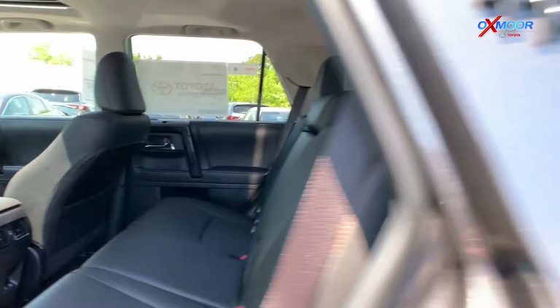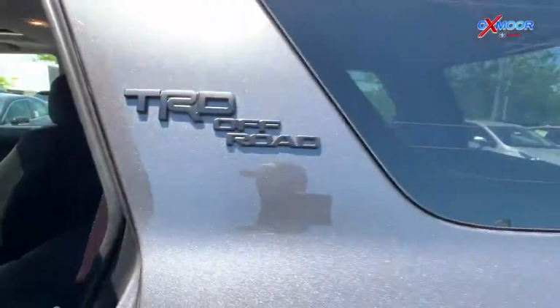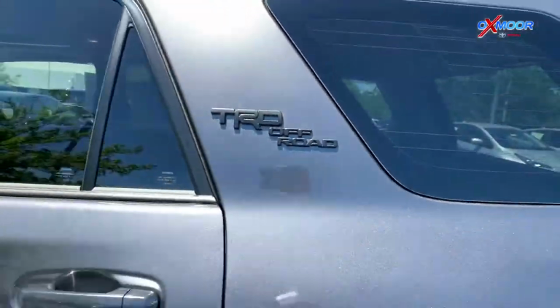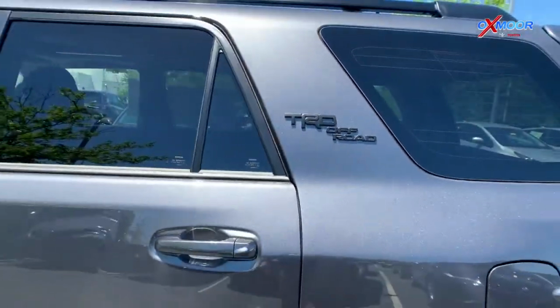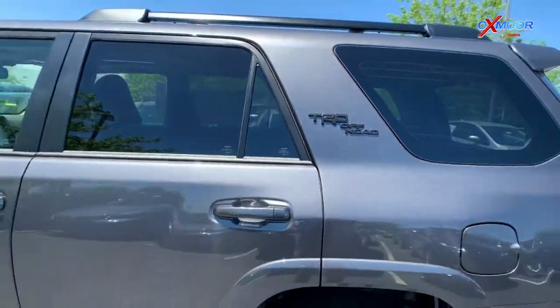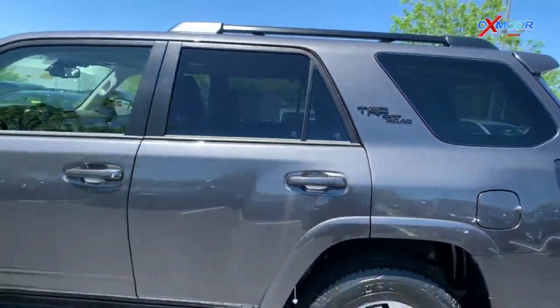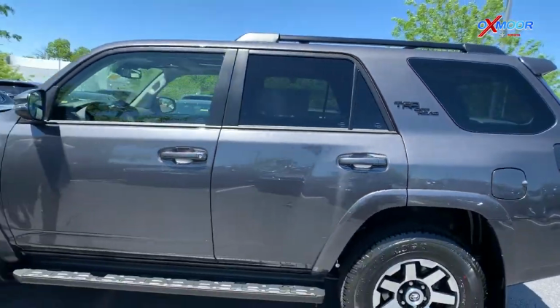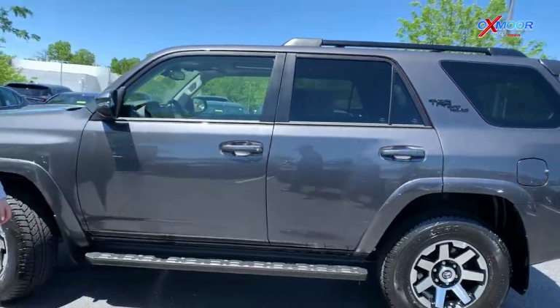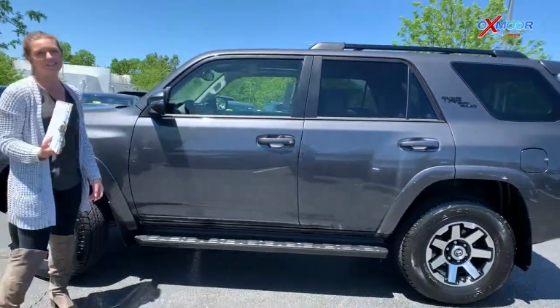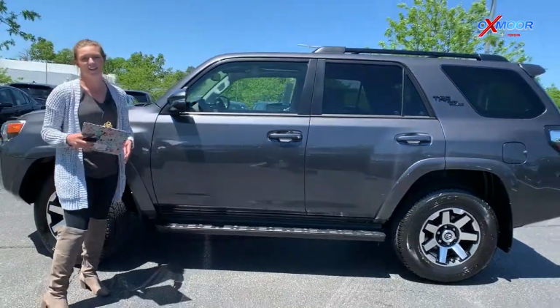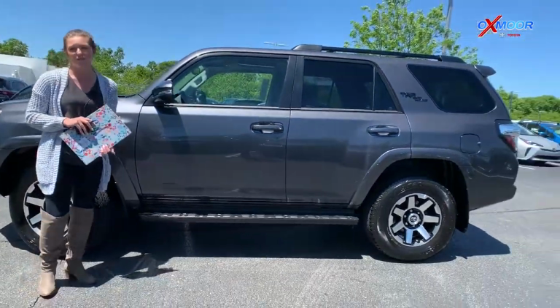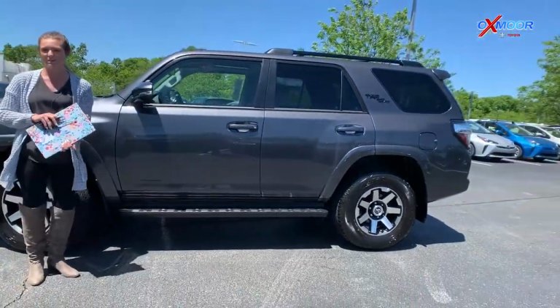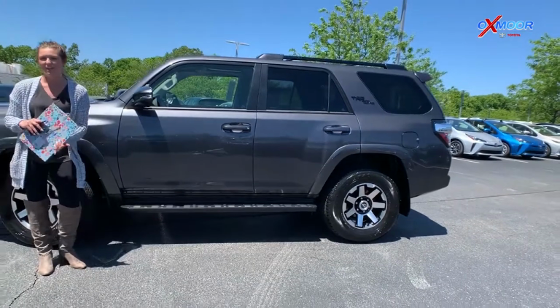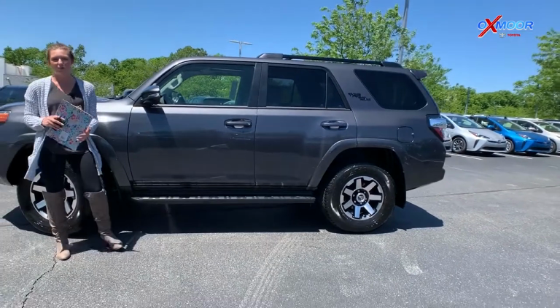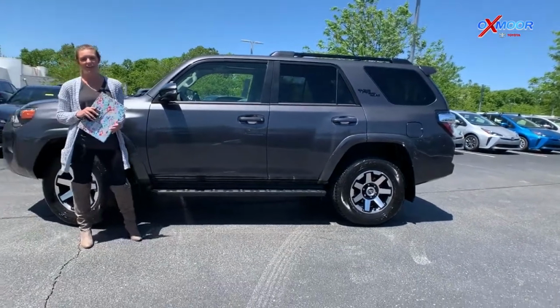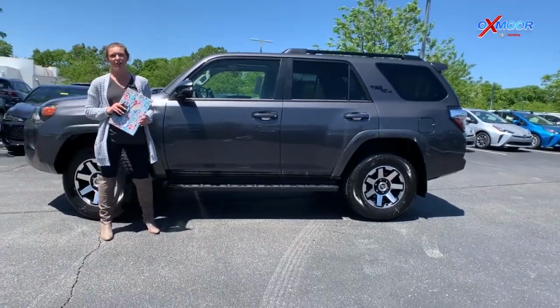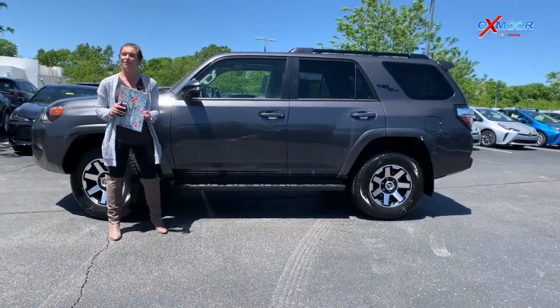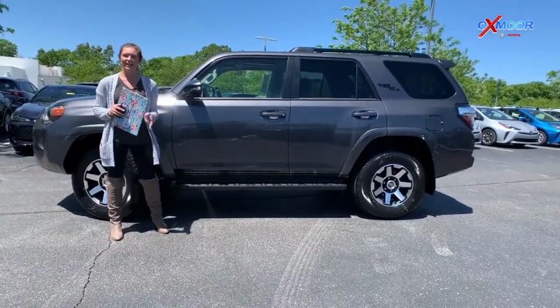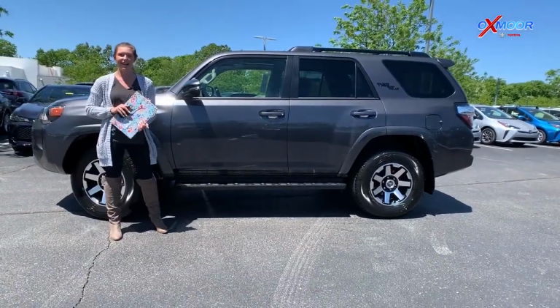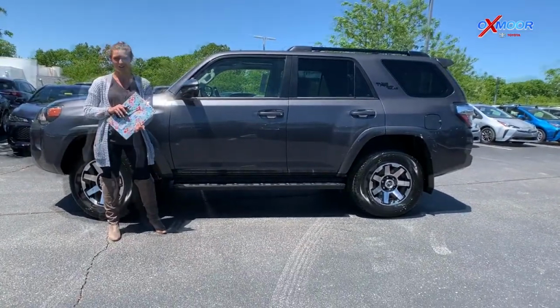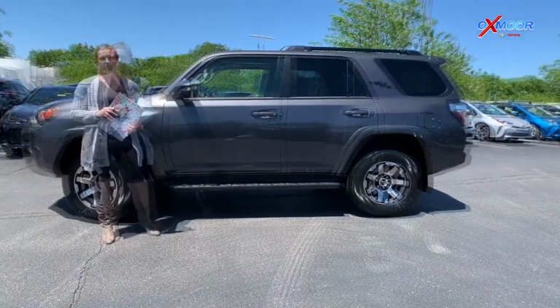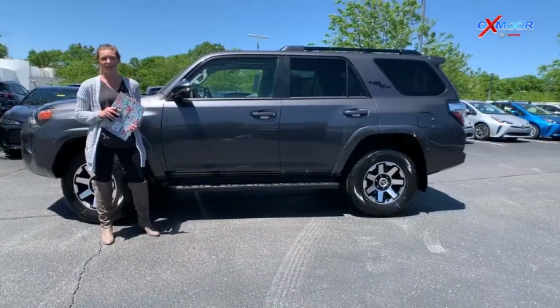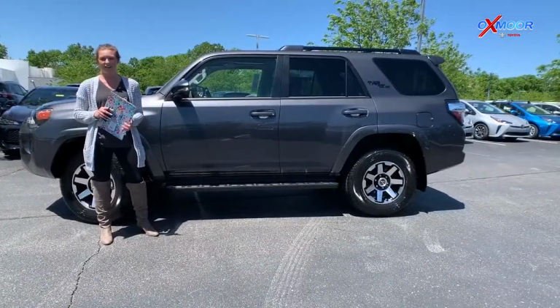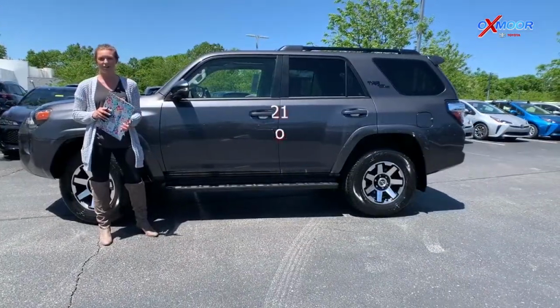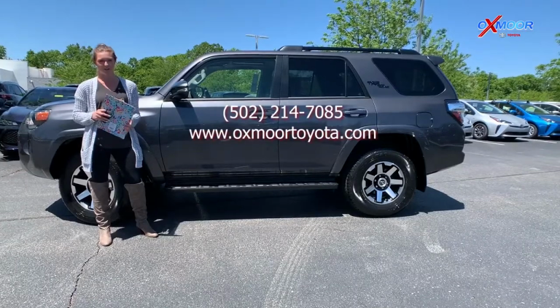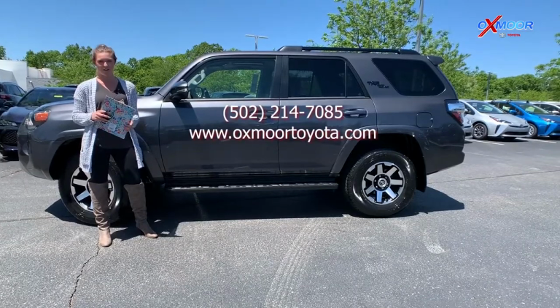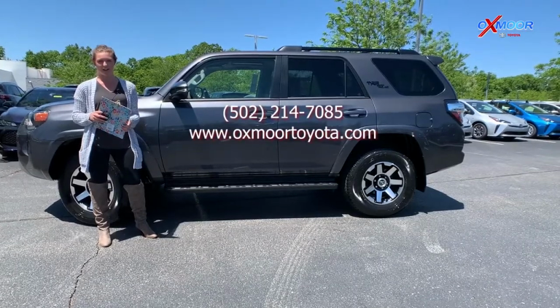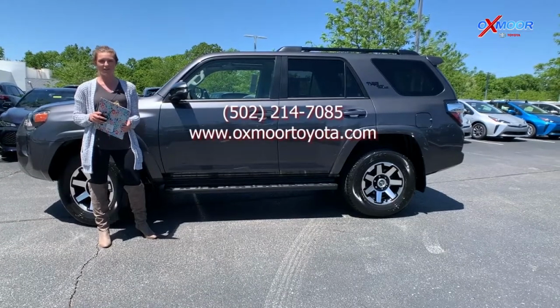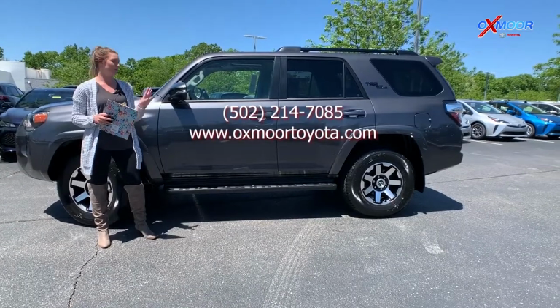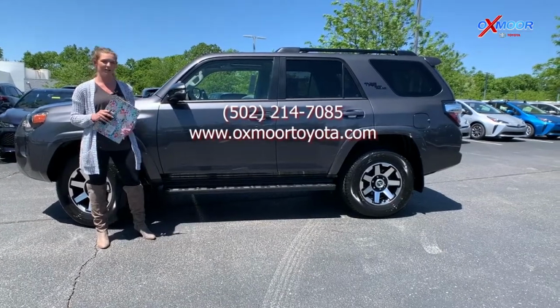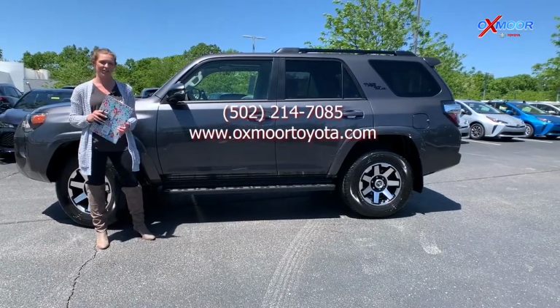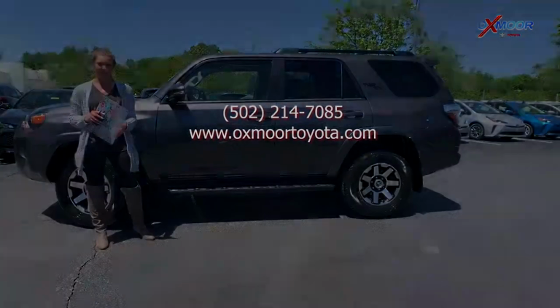That's a quick overview of this 2021 FourRunner TRD Off-Road Premium. If you want to get ahead of the curve, you can find us online or give us a call — all of that information will be right here on the page. Thanks so much!